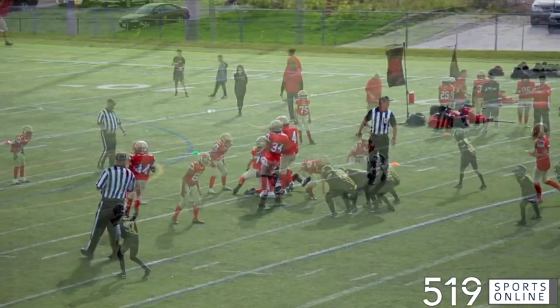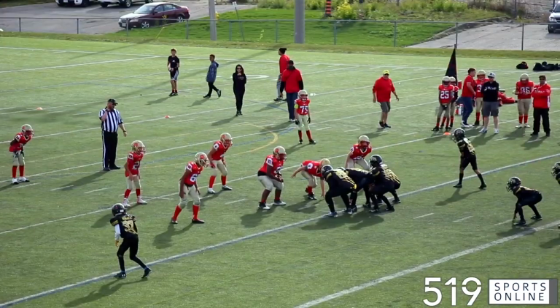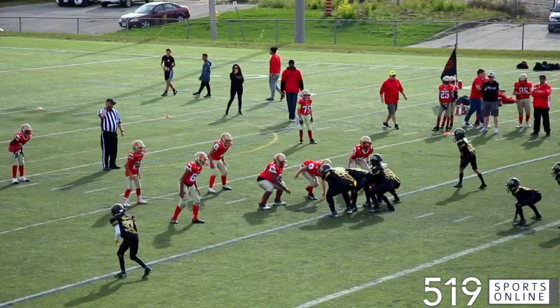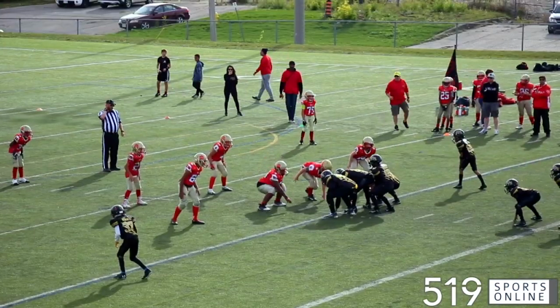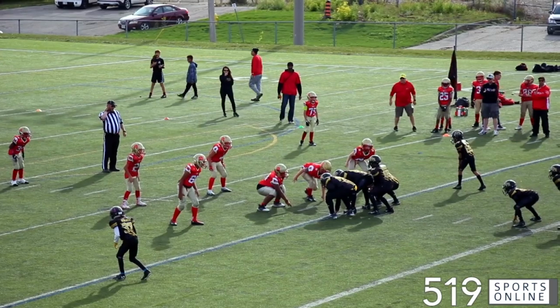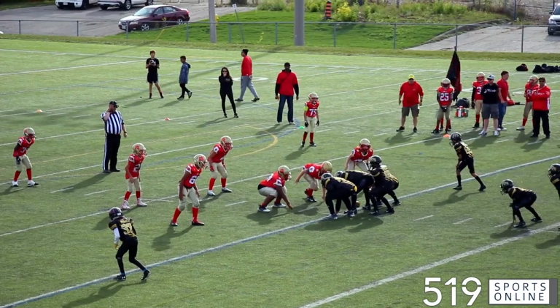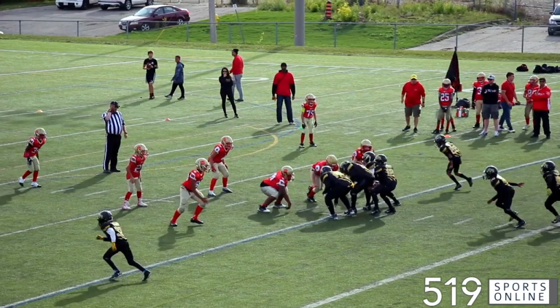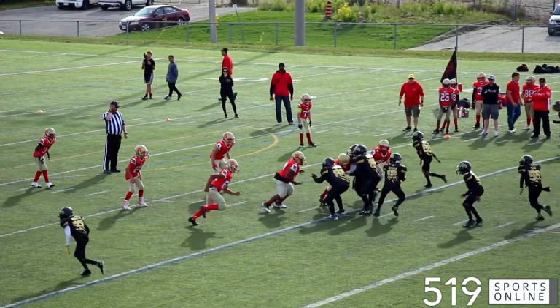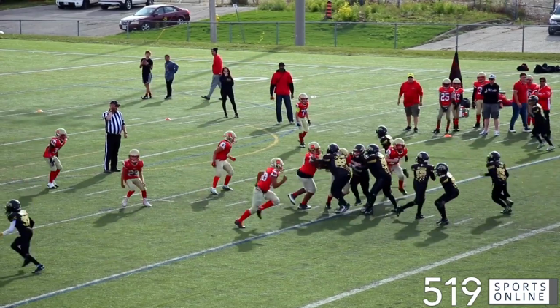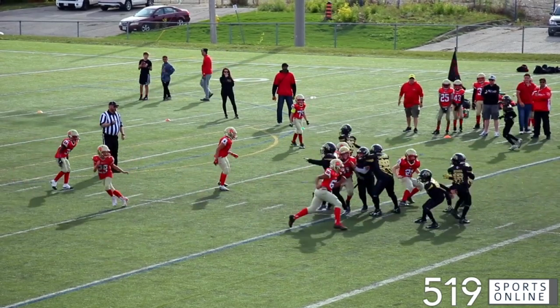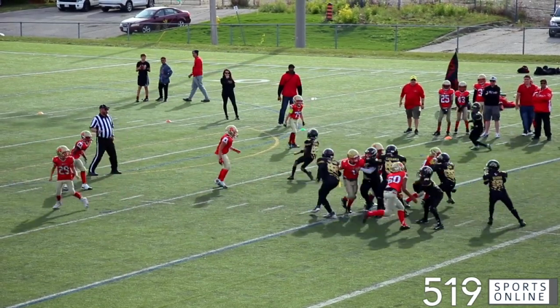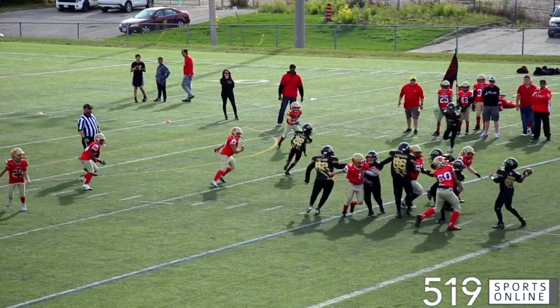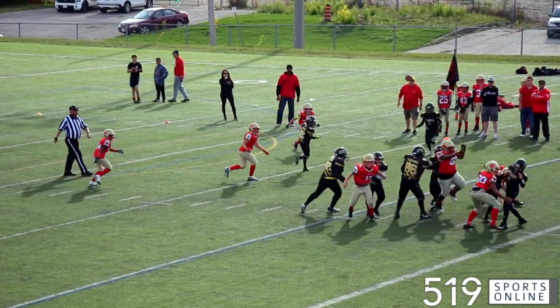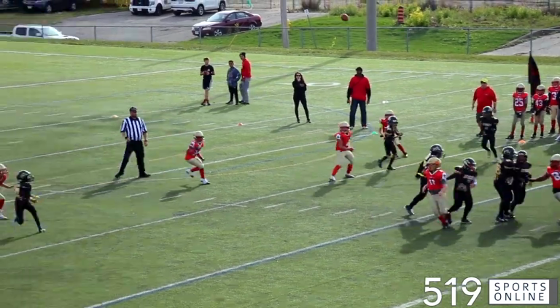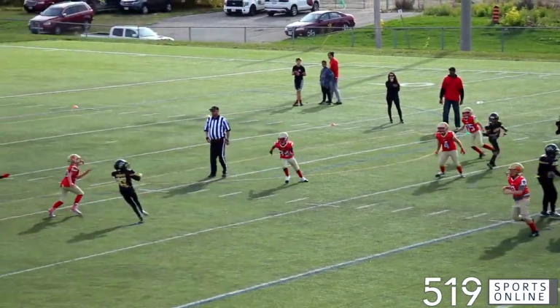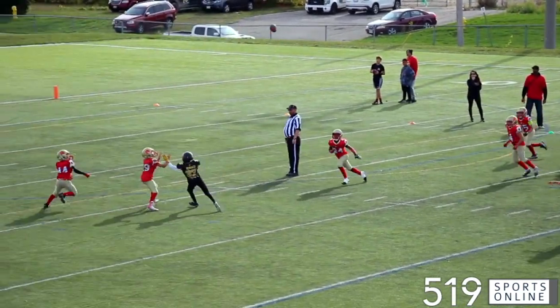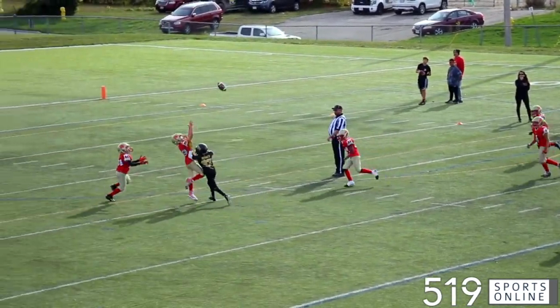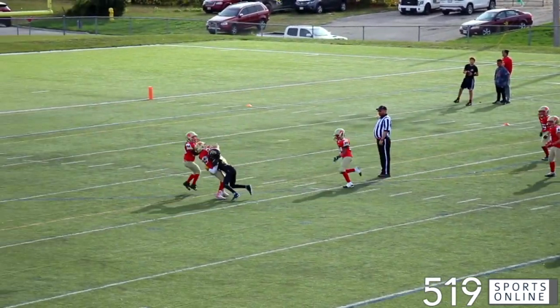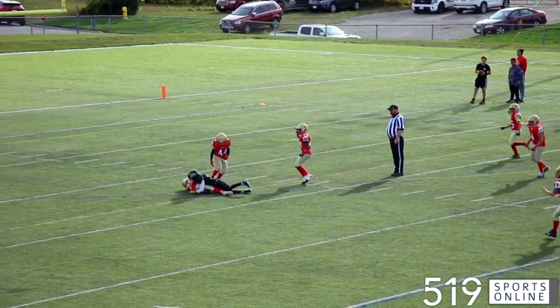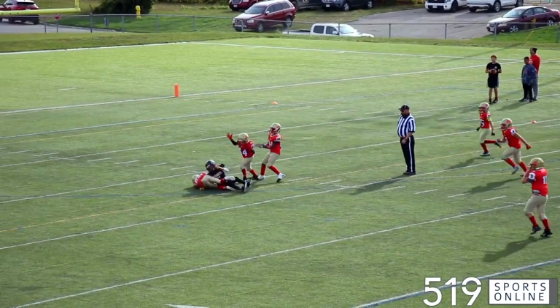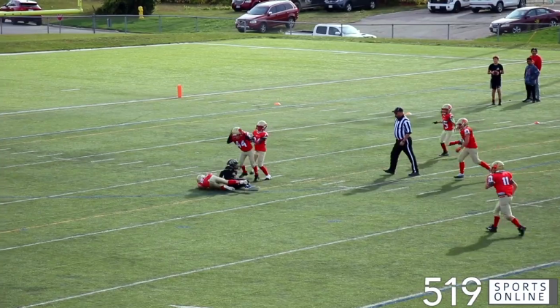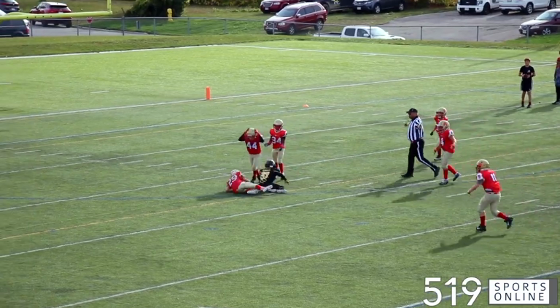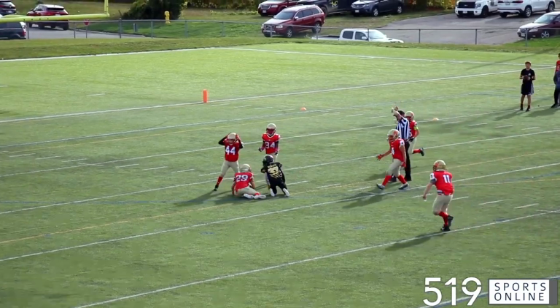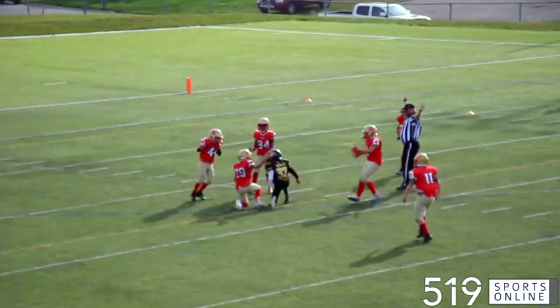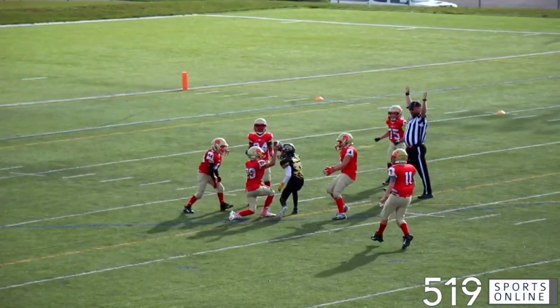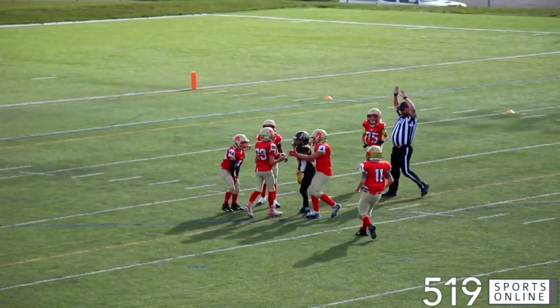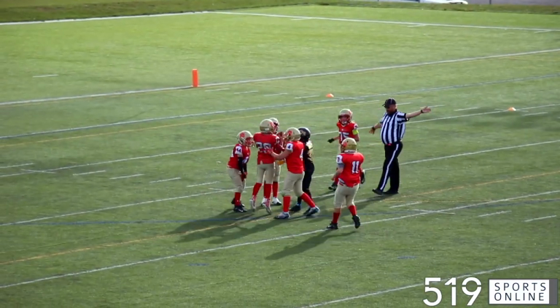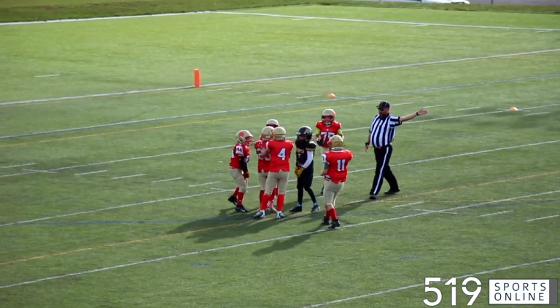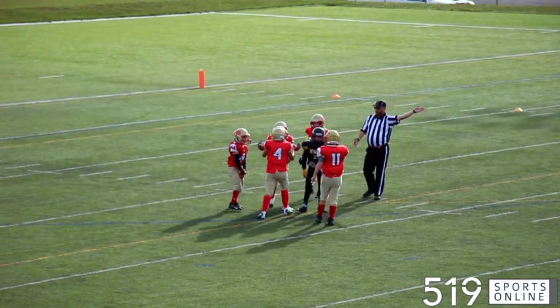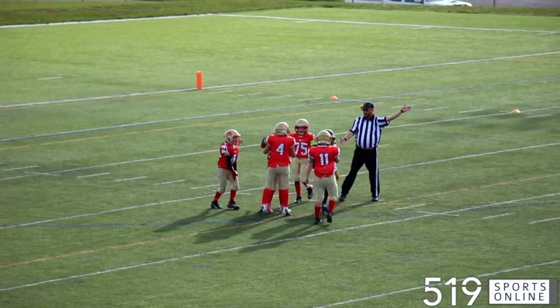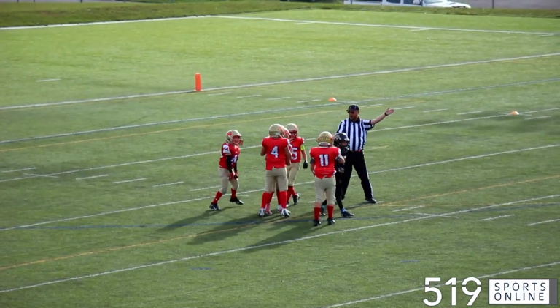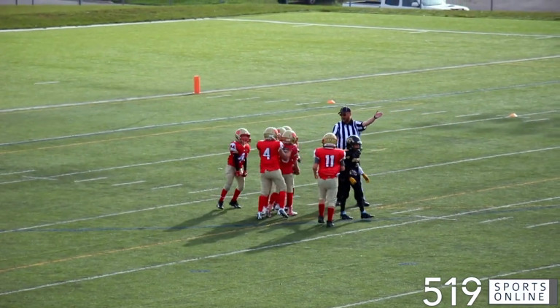With only a couple minutes left in the half it's the Ticats throwing the ball again. It's a deep pass and it's Max Stevenson with the interception as he pulls this one down and the Lions get the ball back.